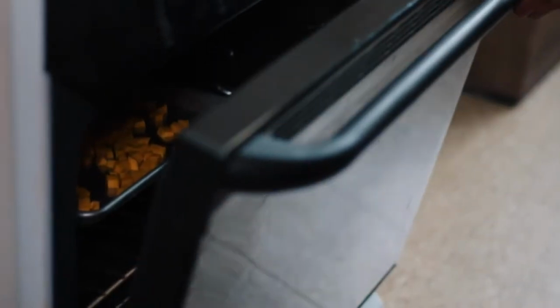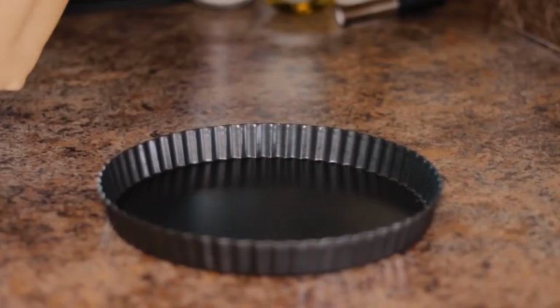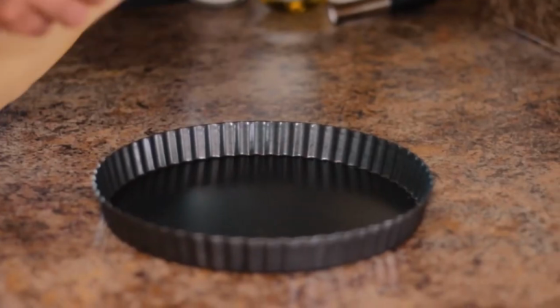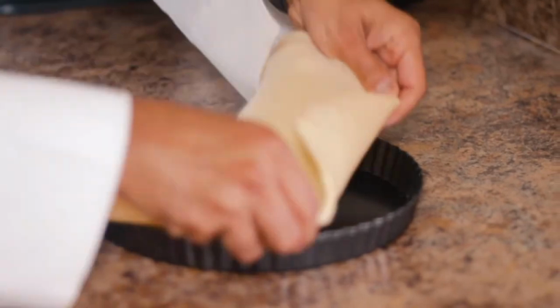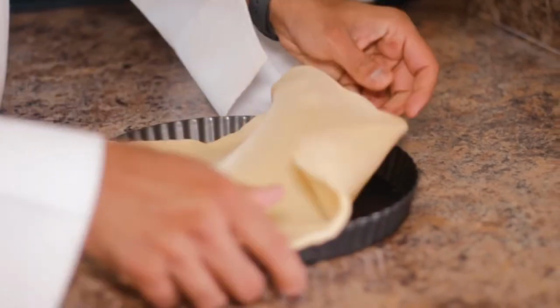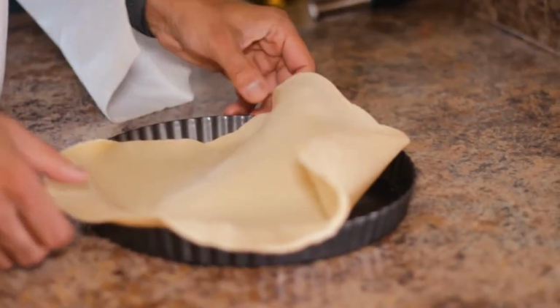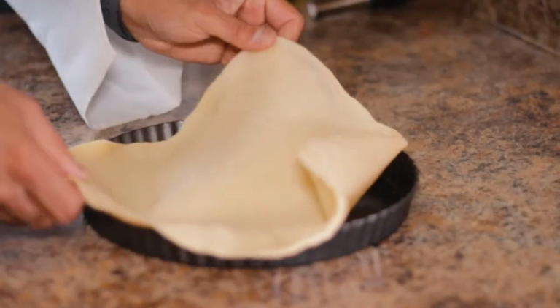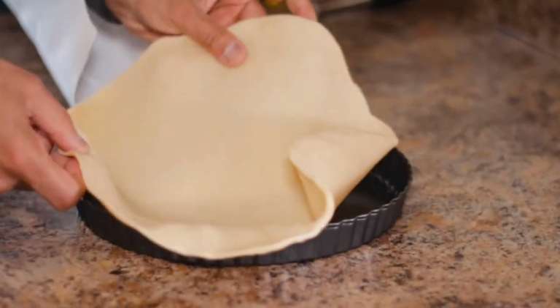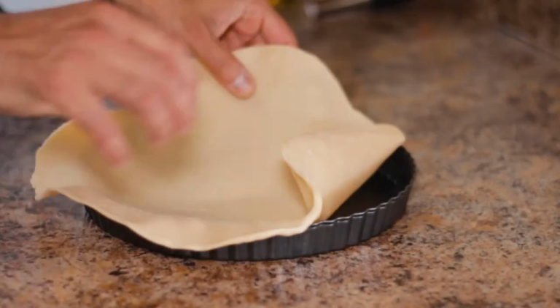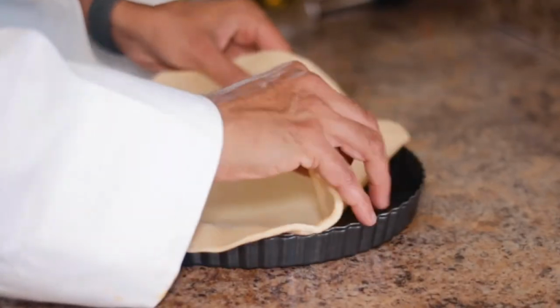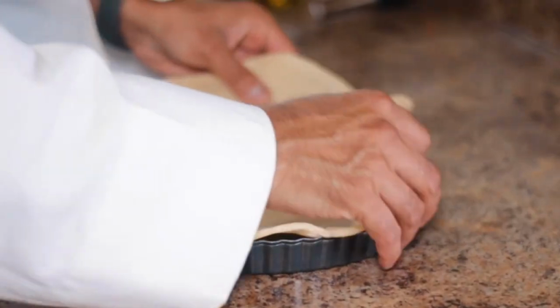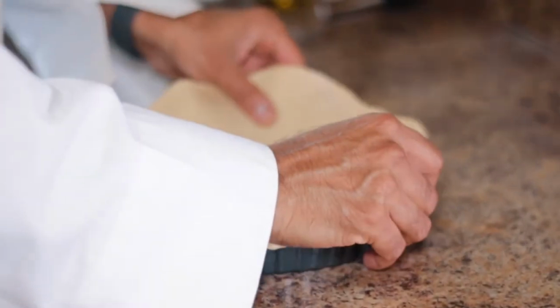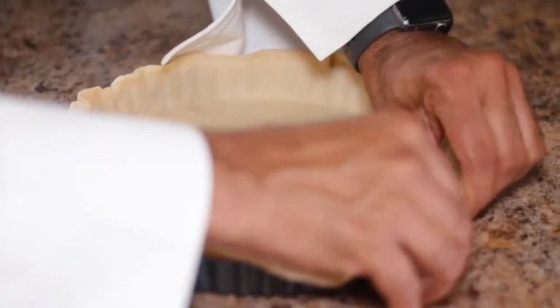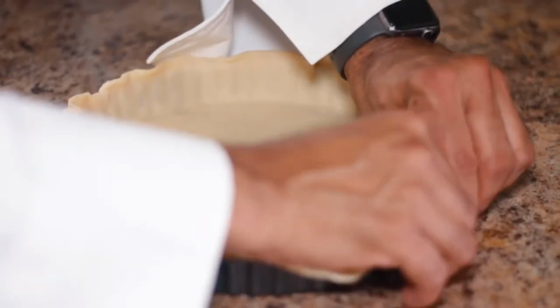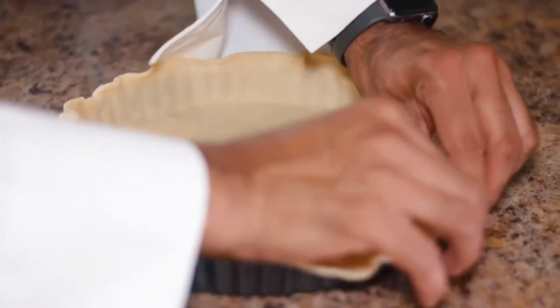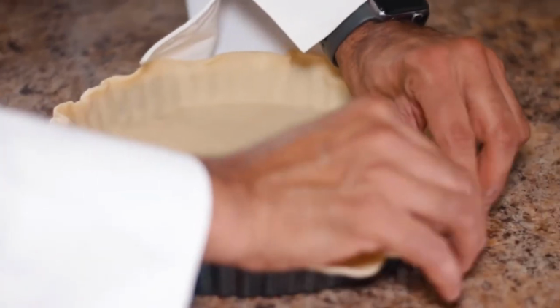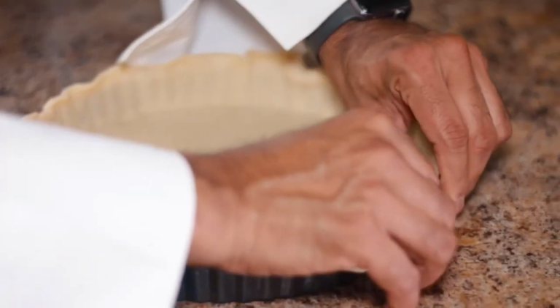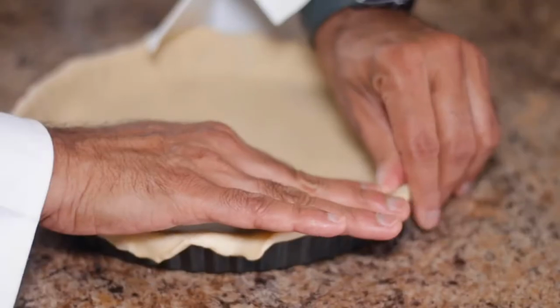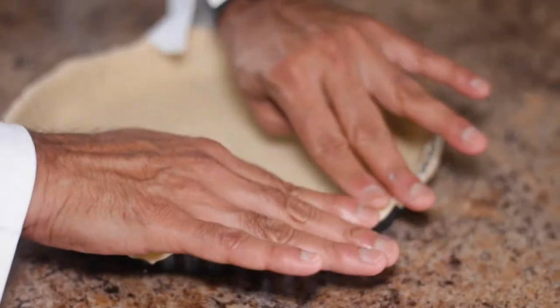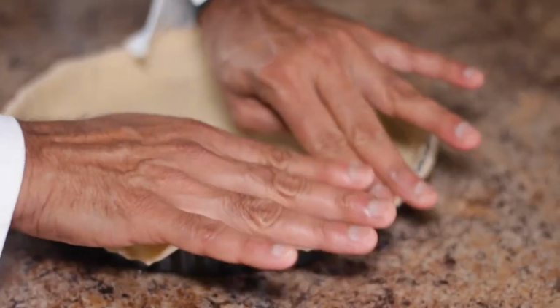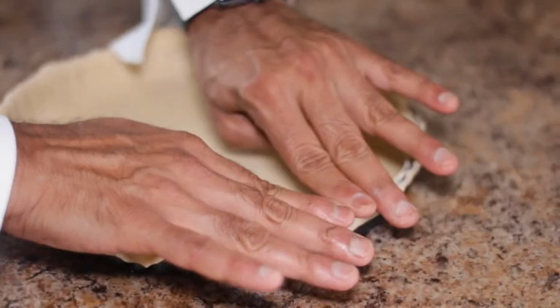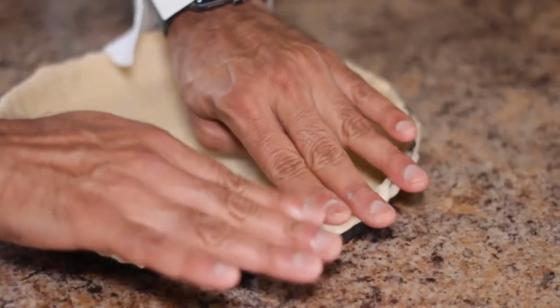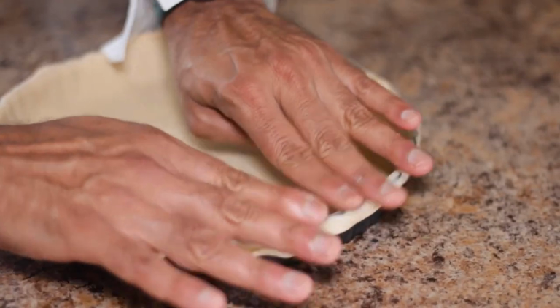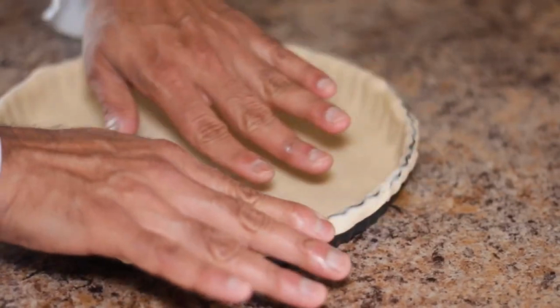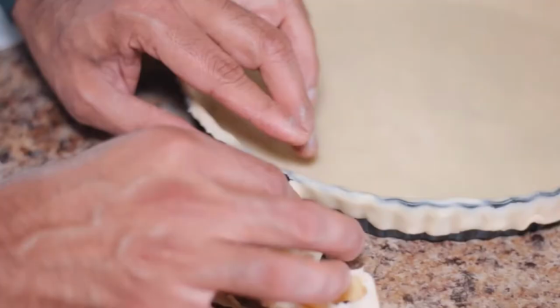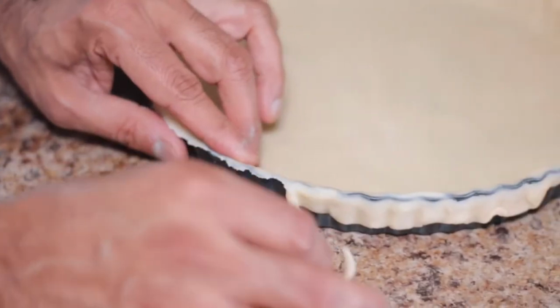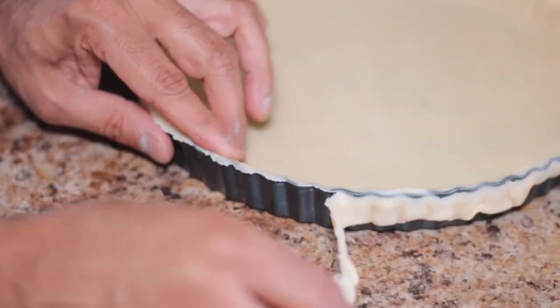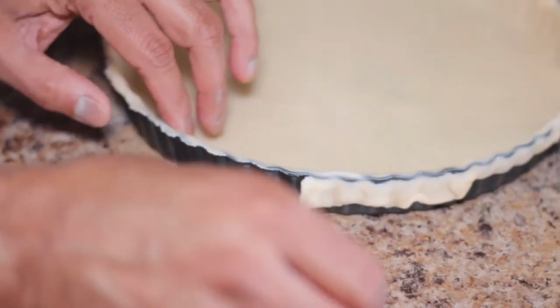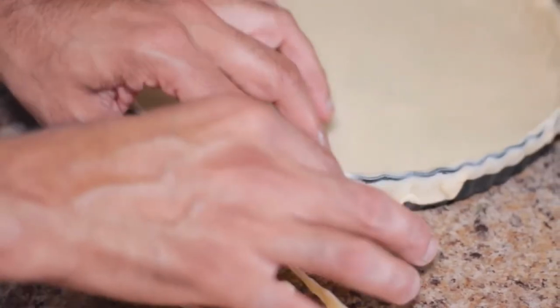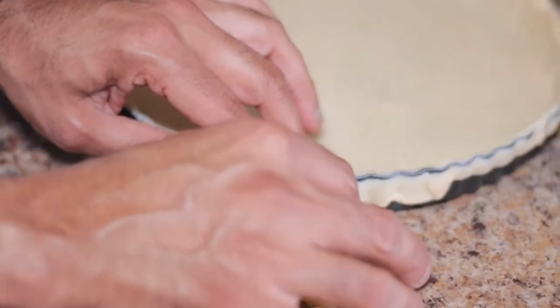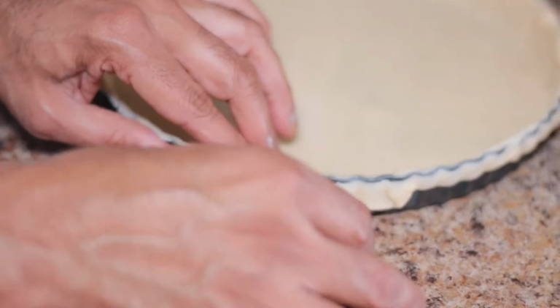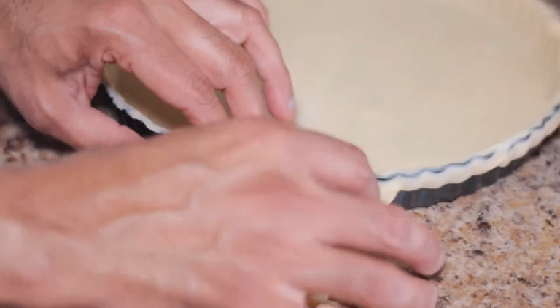While that's happening, I'm using a store-bought pie crust. A store-bought pie crust is a lot easier than making your own base for quiche. We are not Martha Stewart, so try to take help from the store.